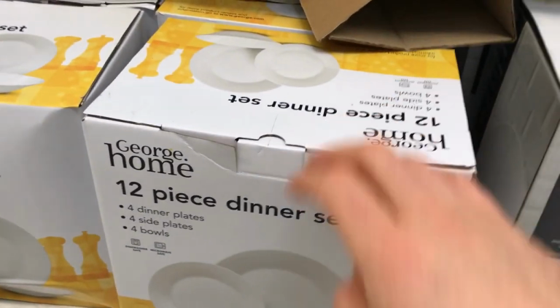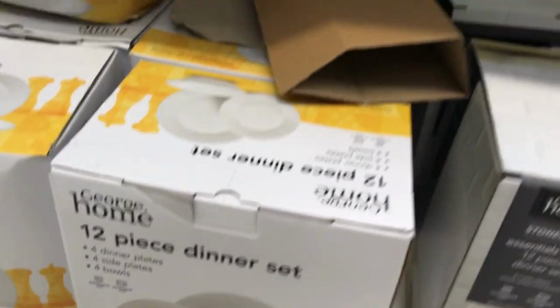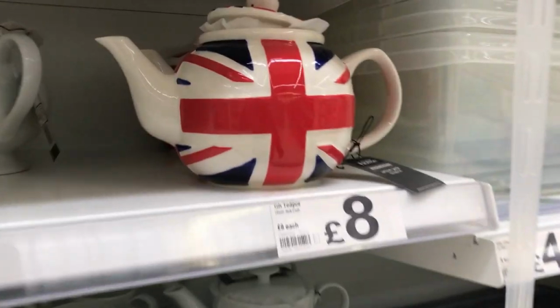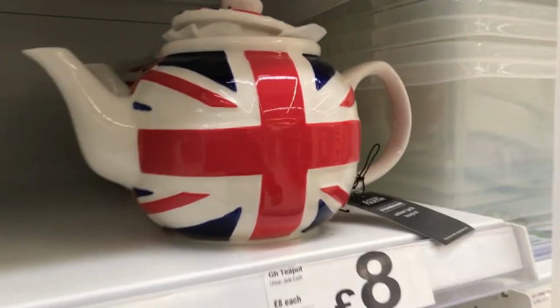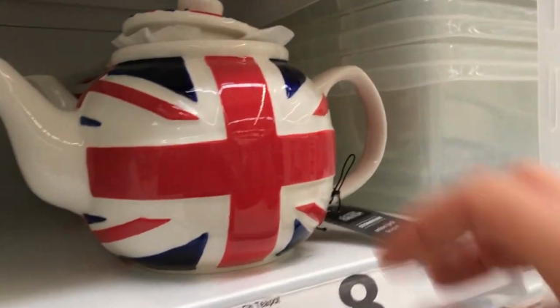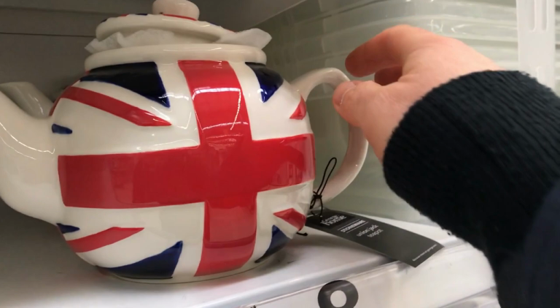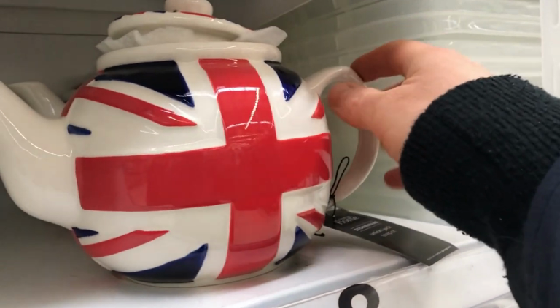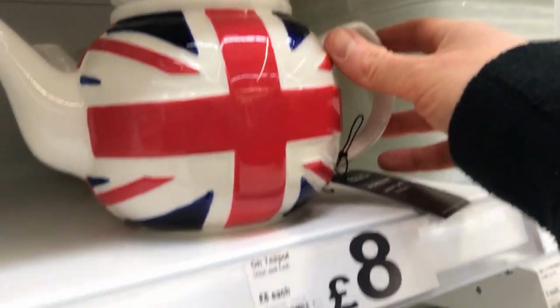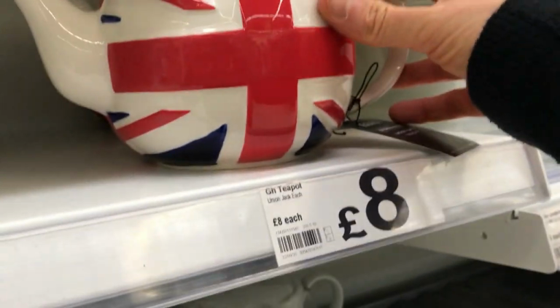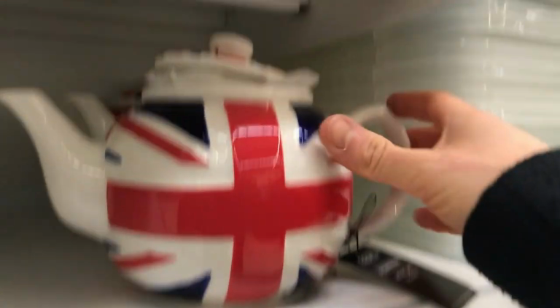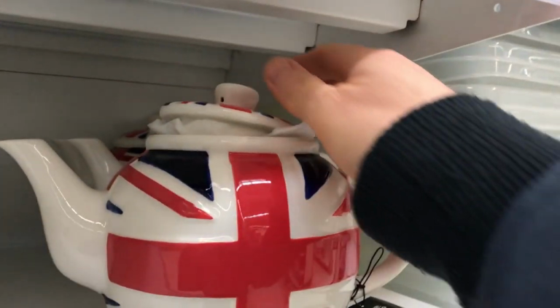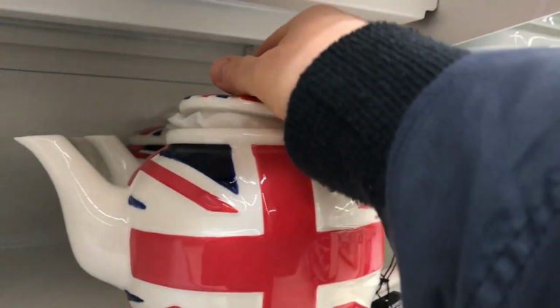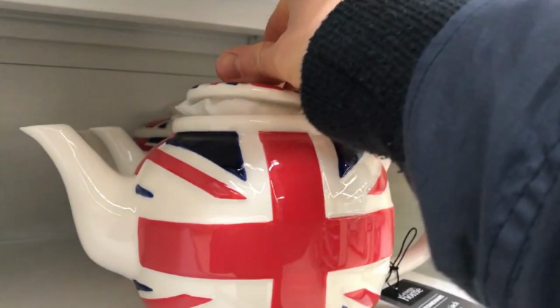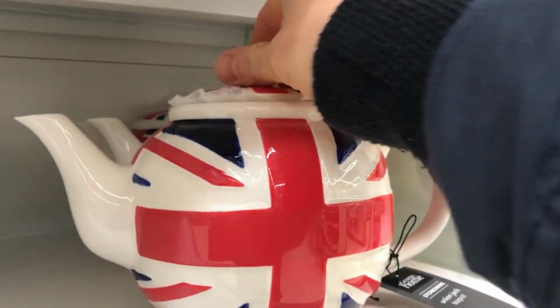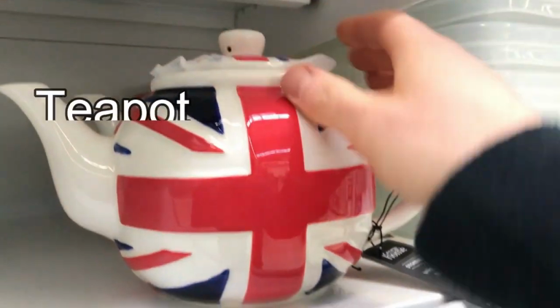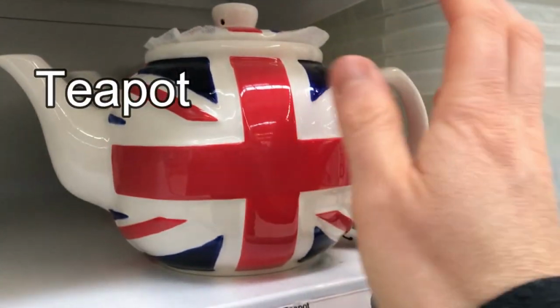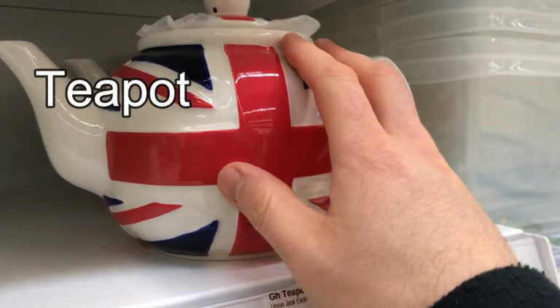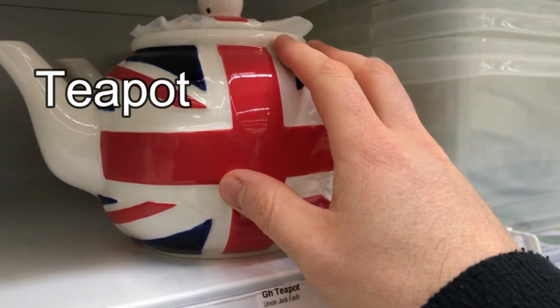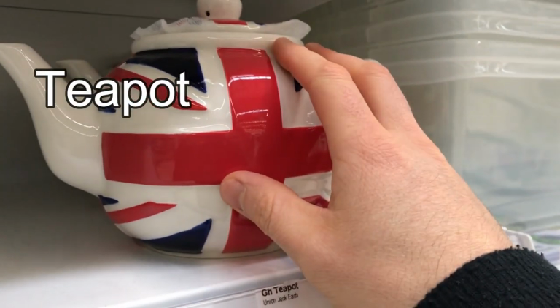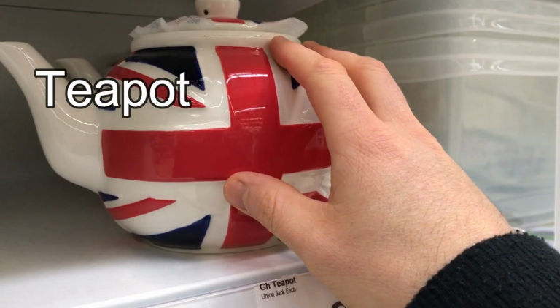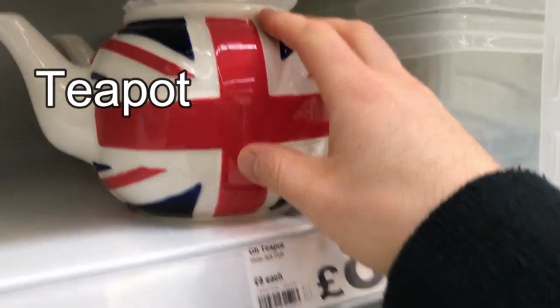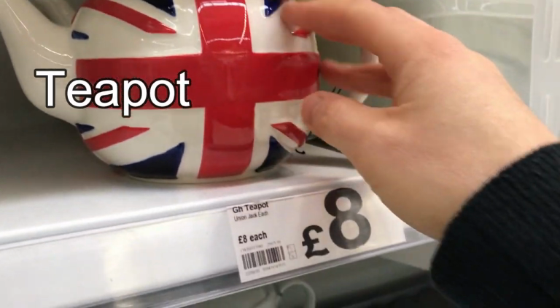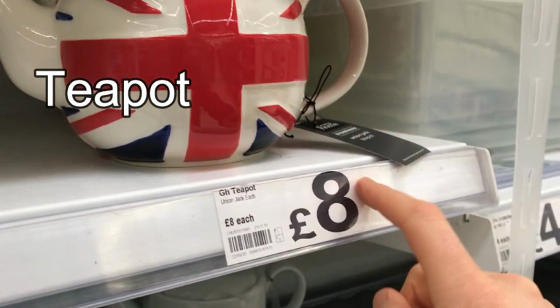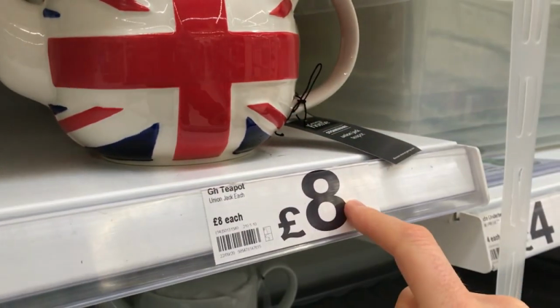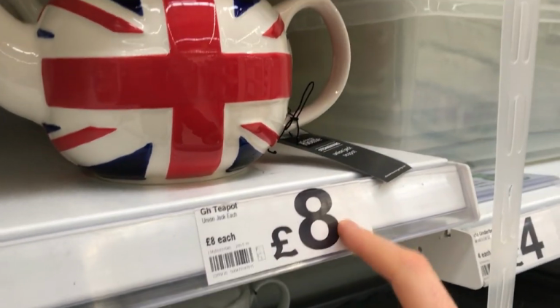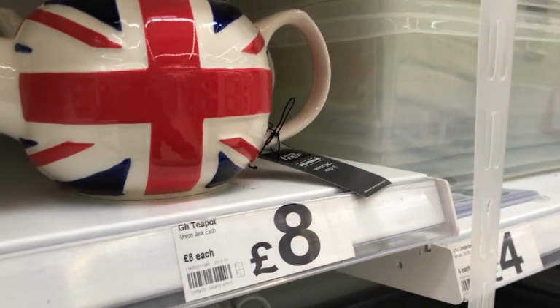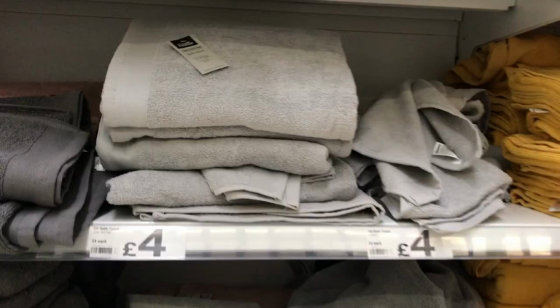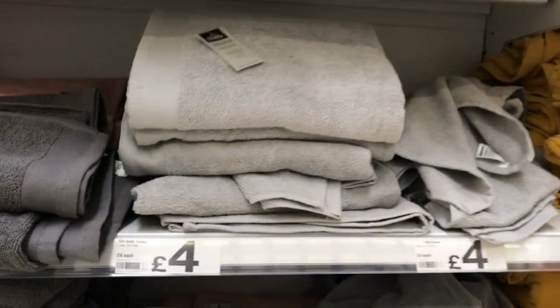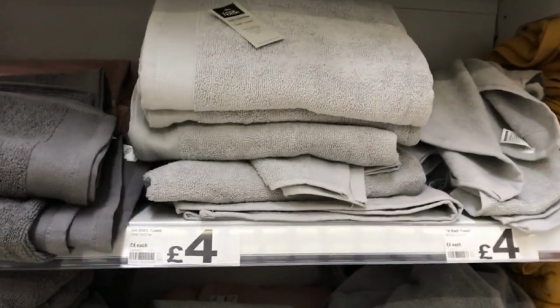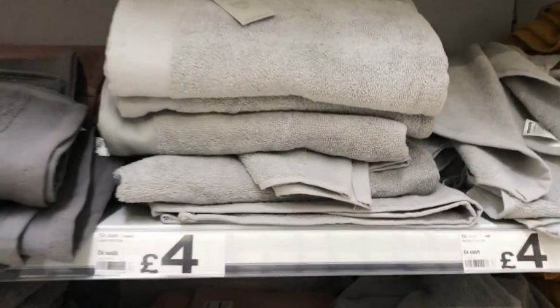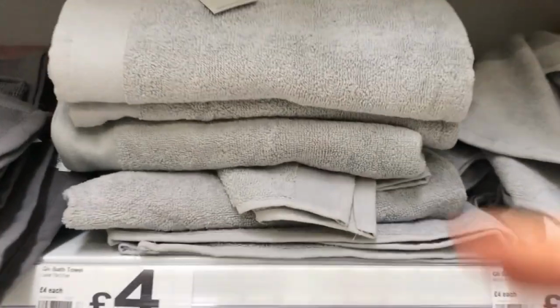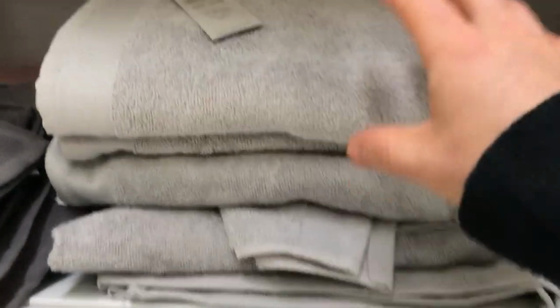Here is probably the most British thing you will ever see in your life — this is a teapot with the Union Jack on it. Proper British! Eight quid — what a bargain!